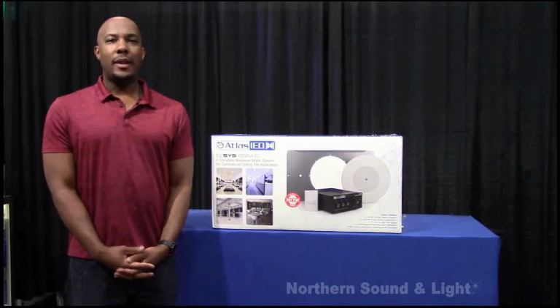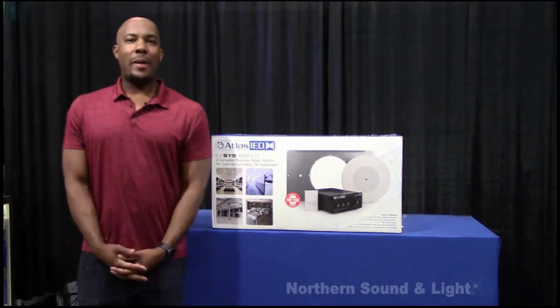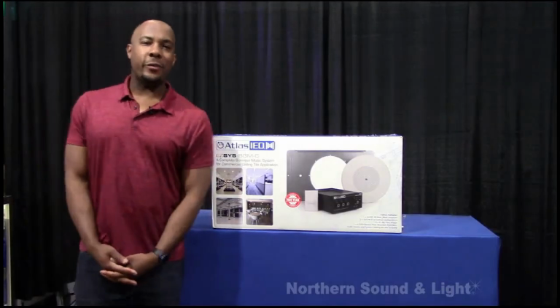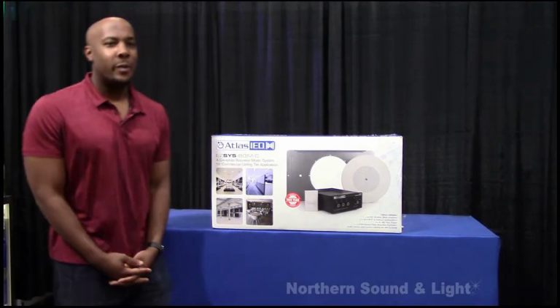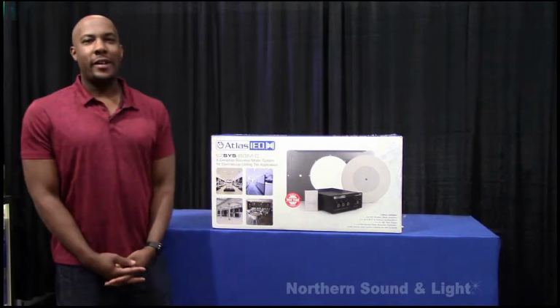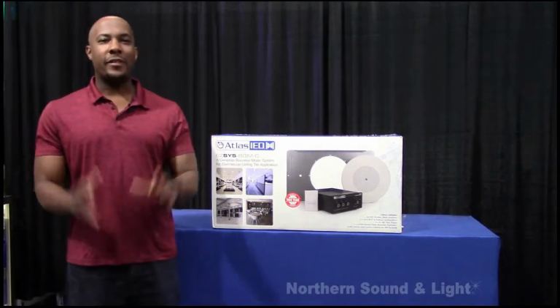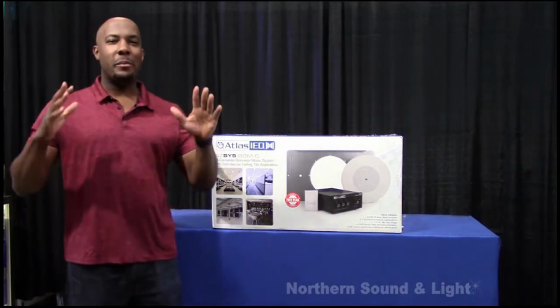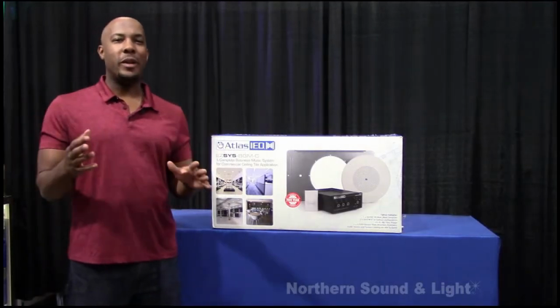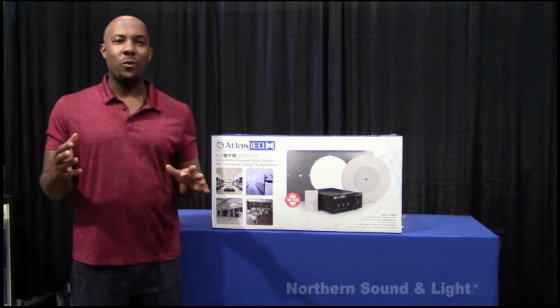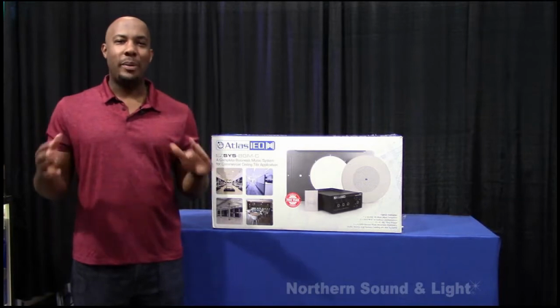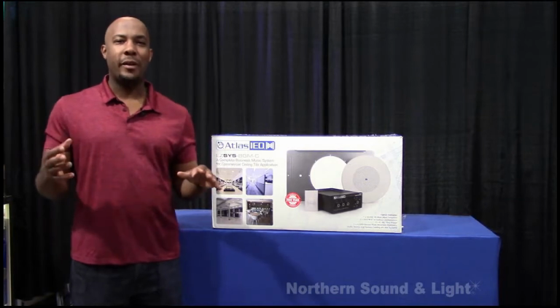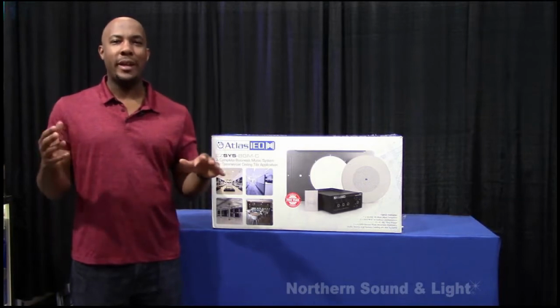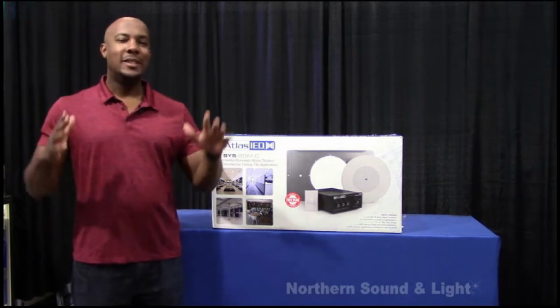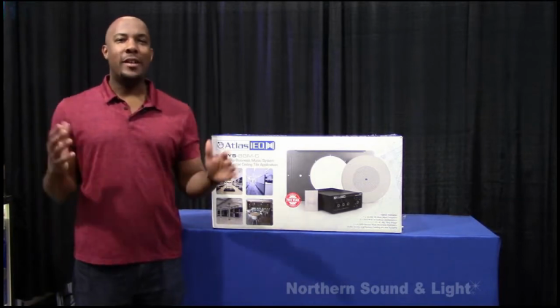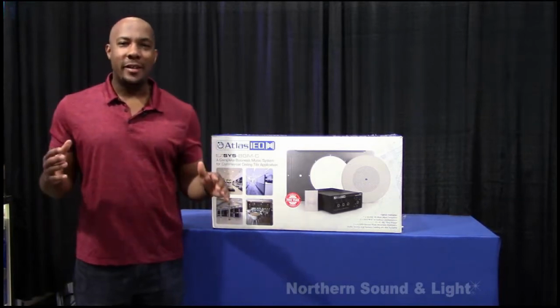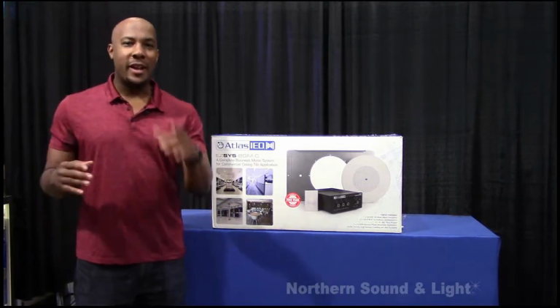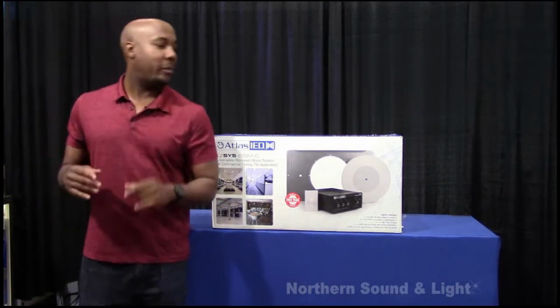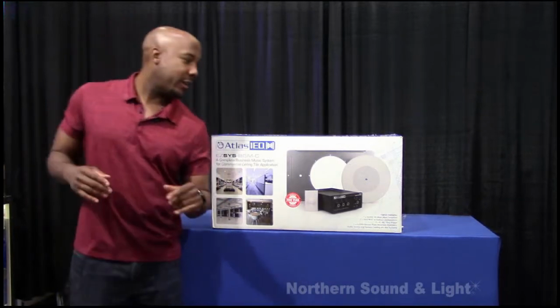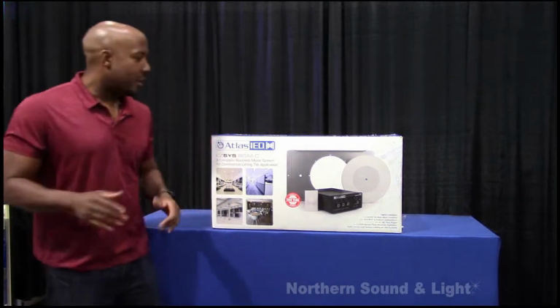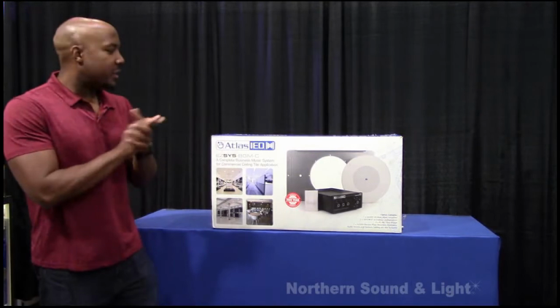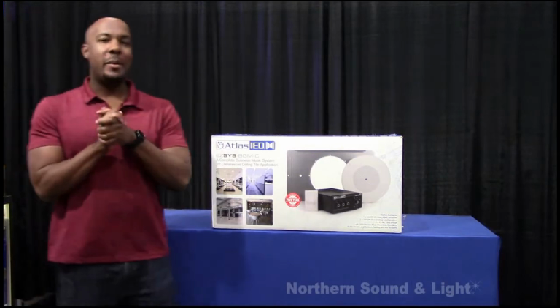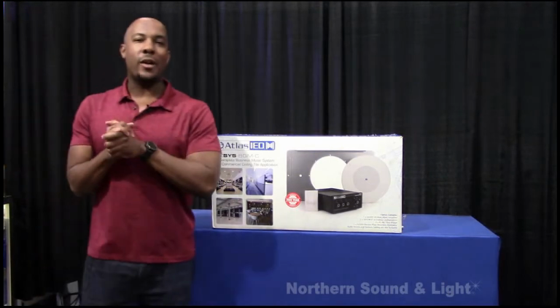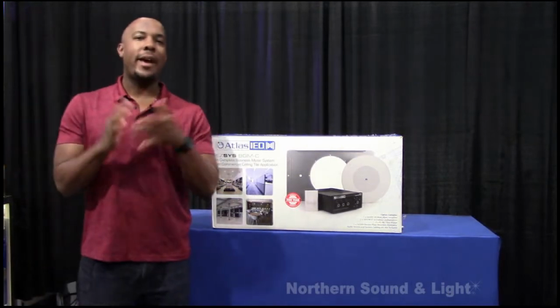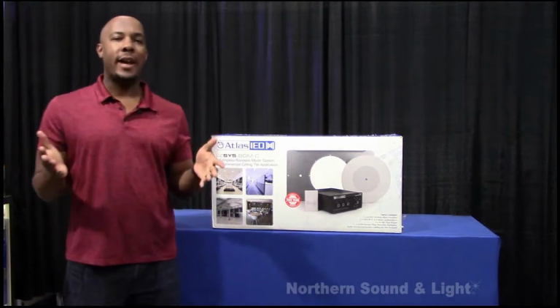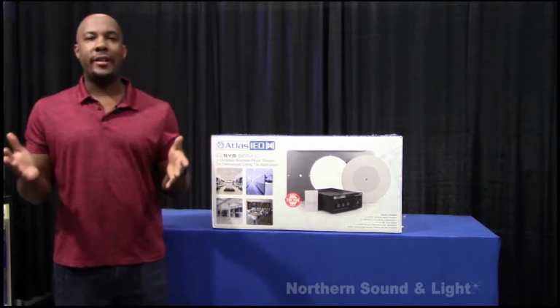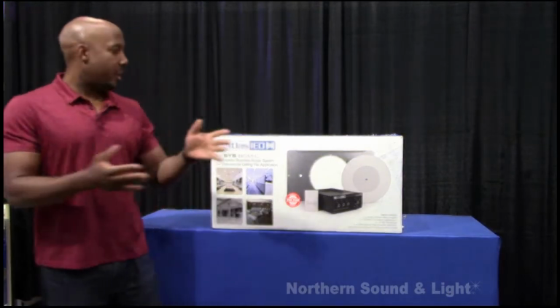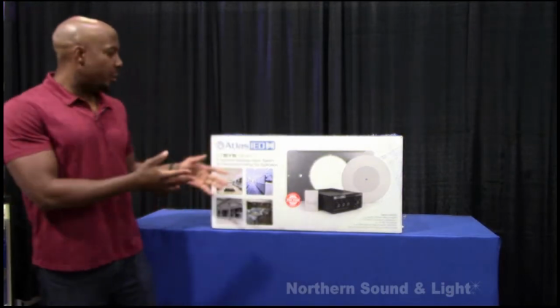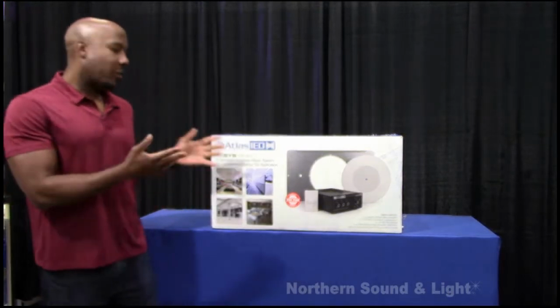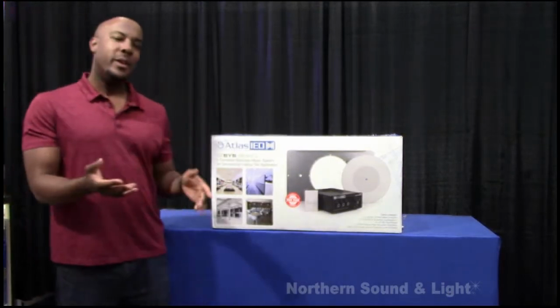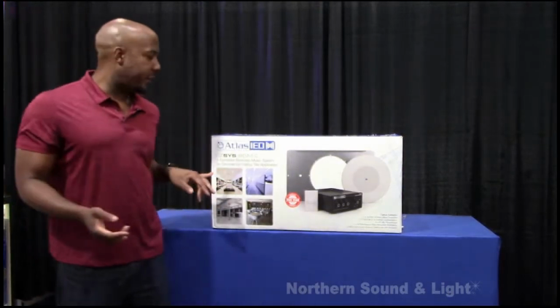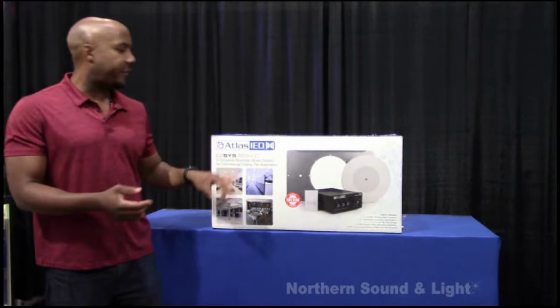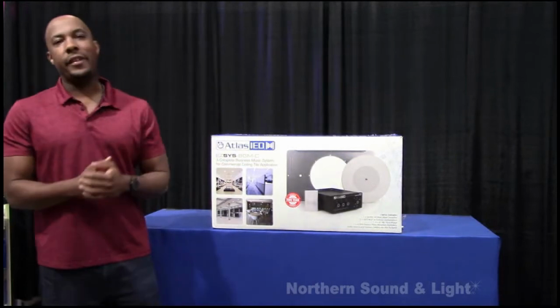Hey everybody, this is Ricardo with McFadden Sales. I'm here in beautiful McKees Rocks, Pittsburgh, PA, right at the beginning of summertime. I'm hoping you're having a good day. Today I'm here to talk about Atlas IED's new — relatively new — EZ-SYS system.